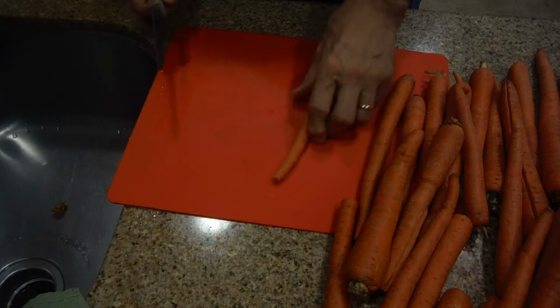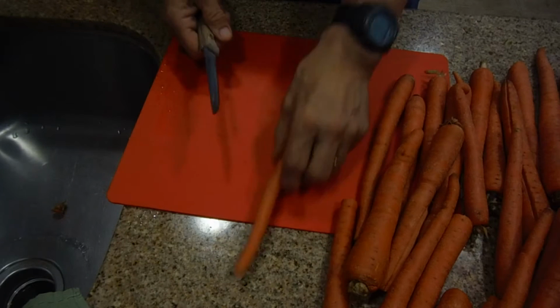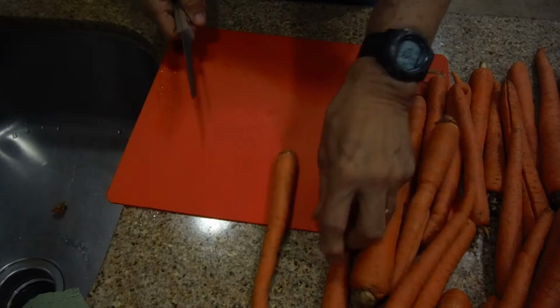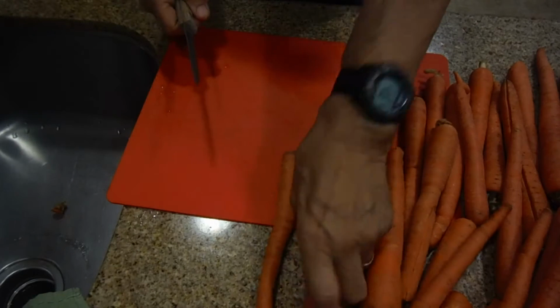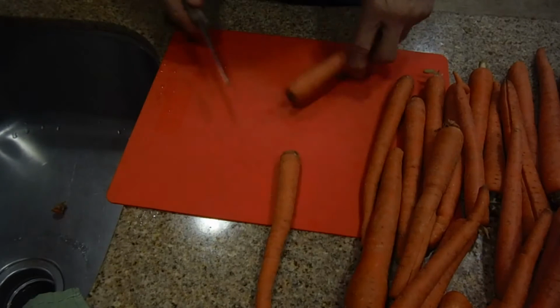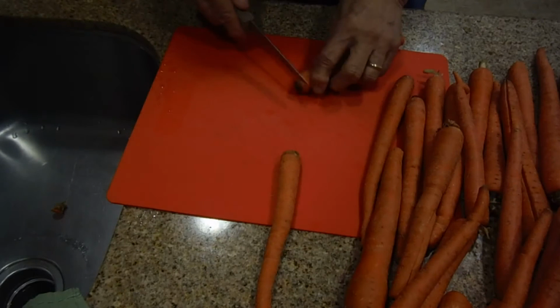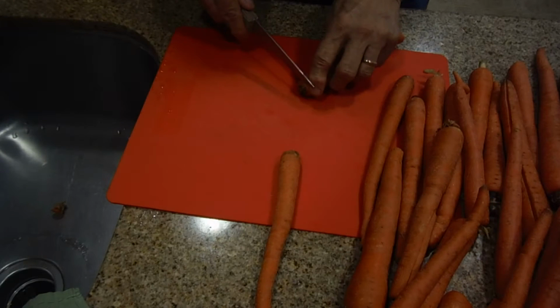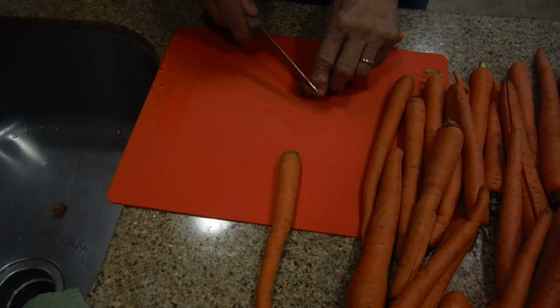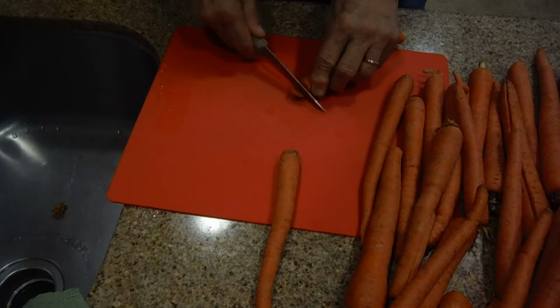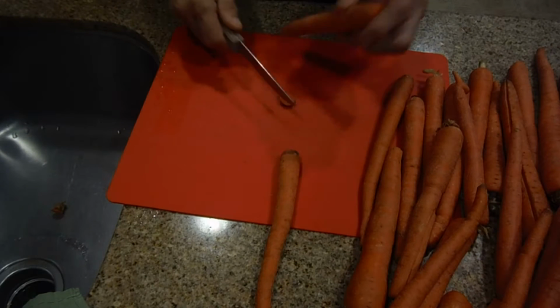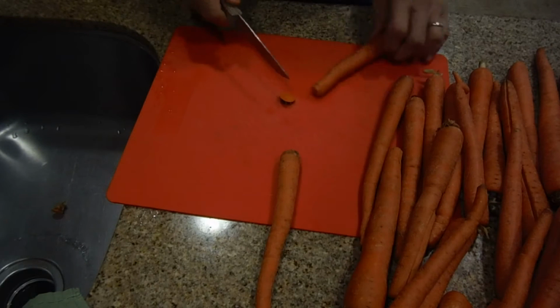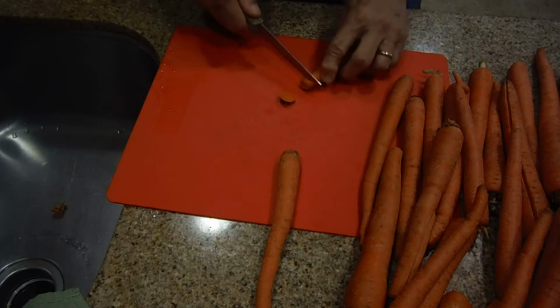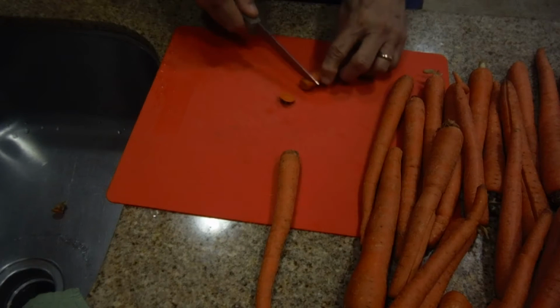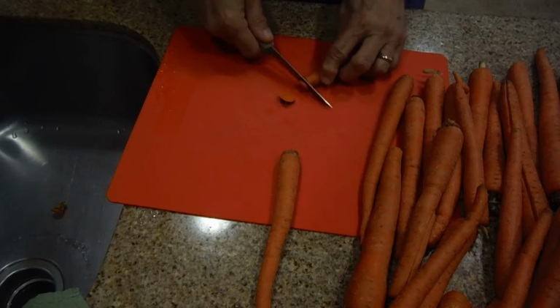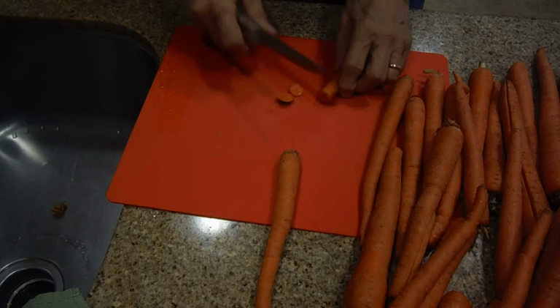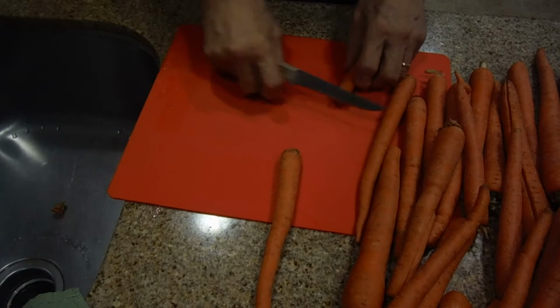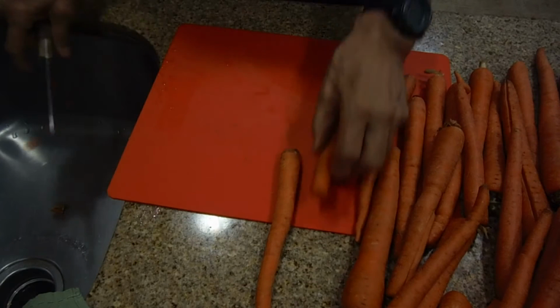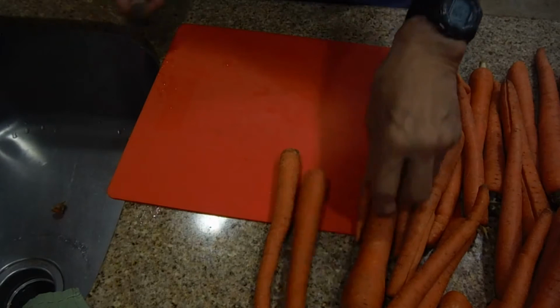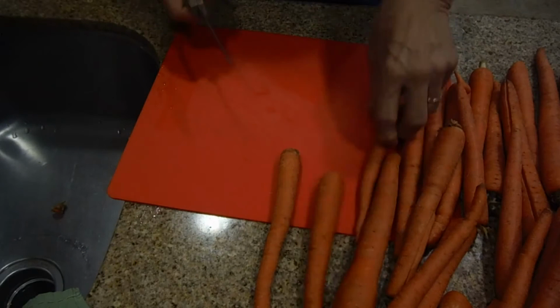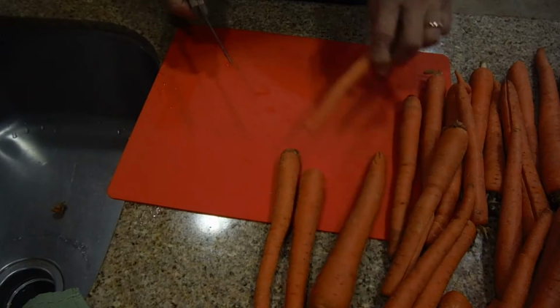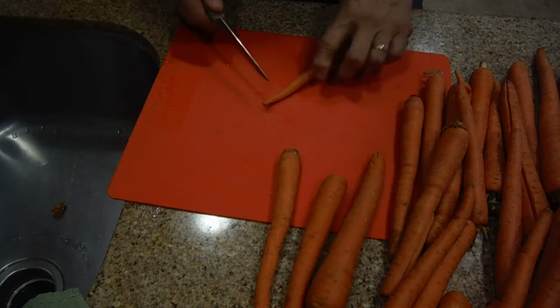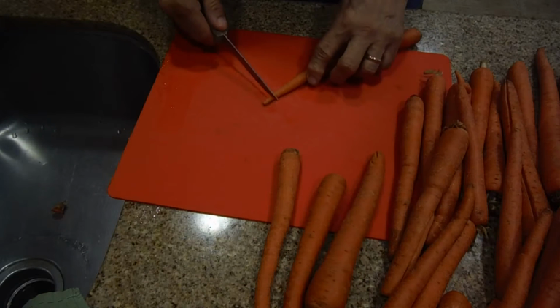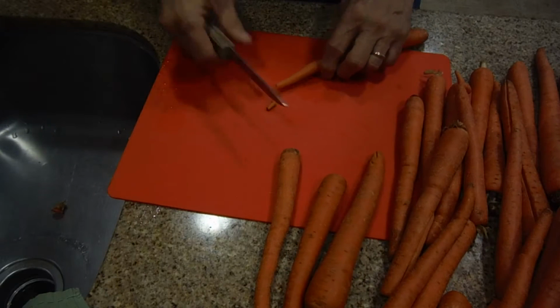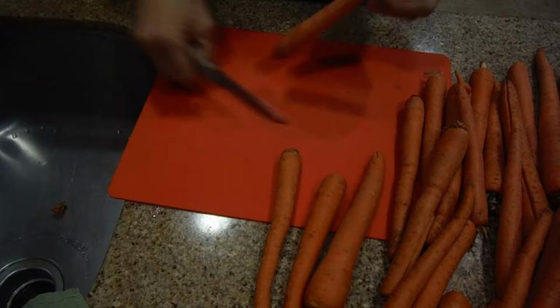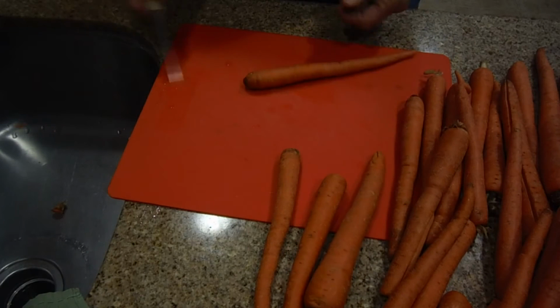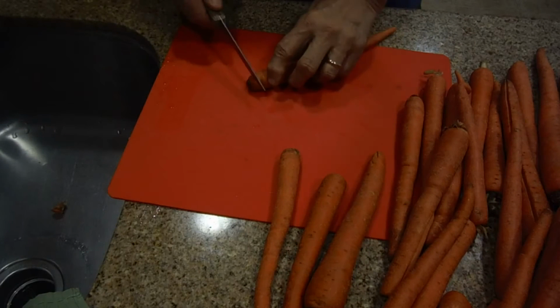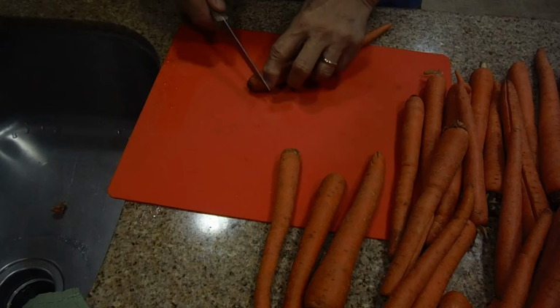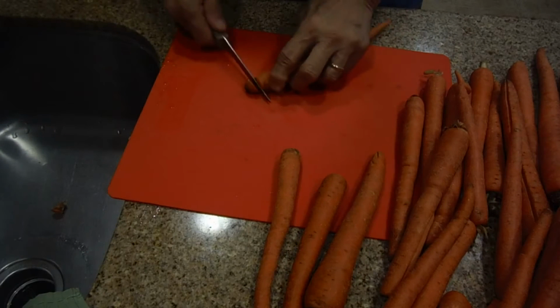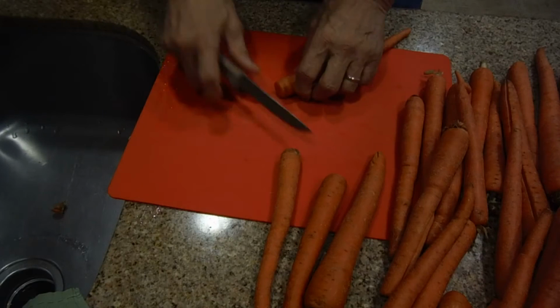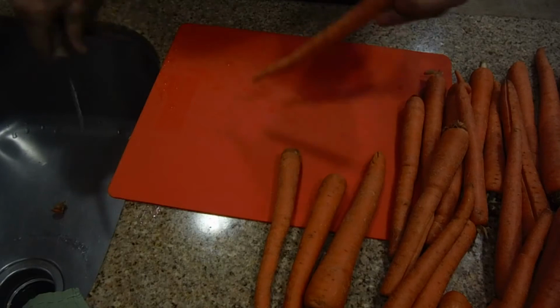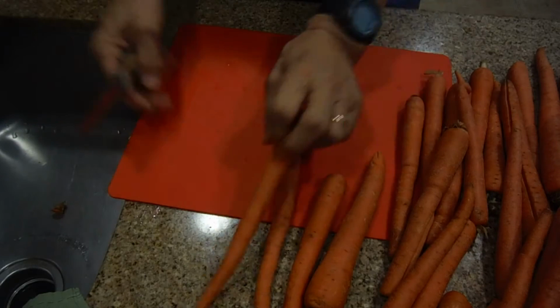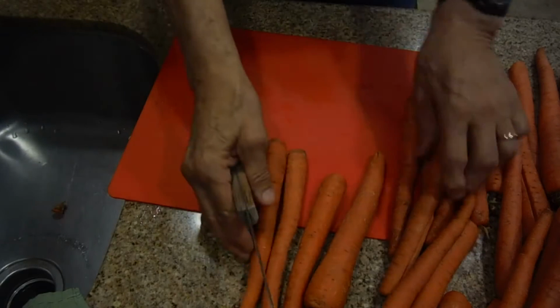So I'm taking both ends off. When there are any bad pieces on the carrot, I would just simply cut that off.